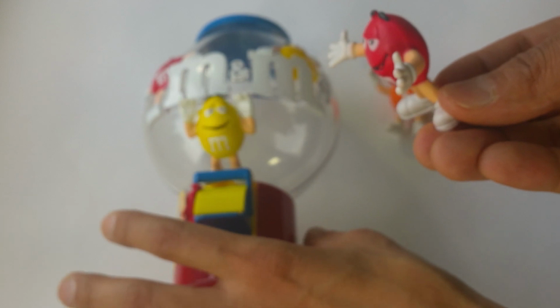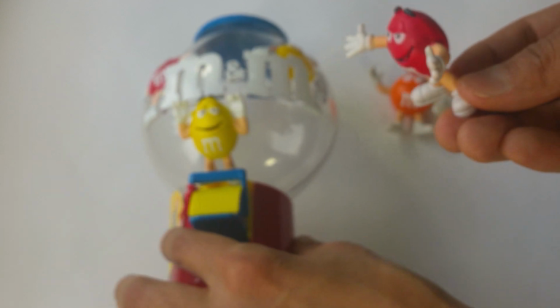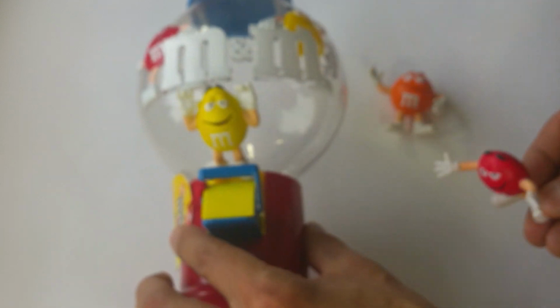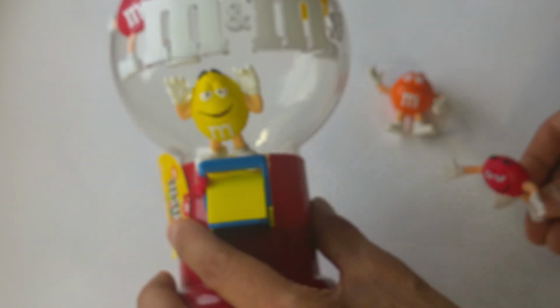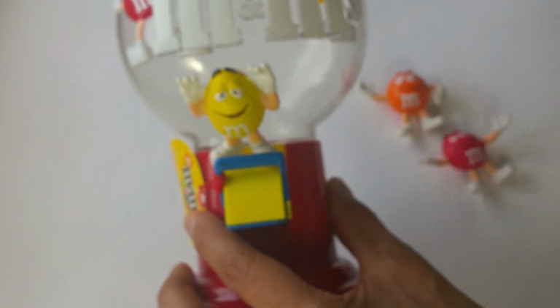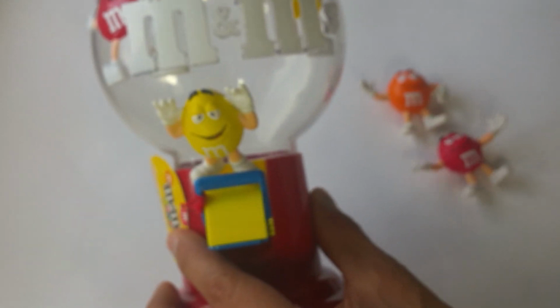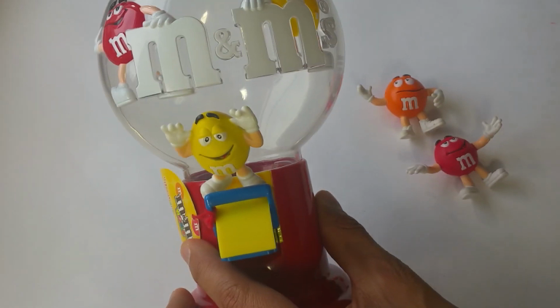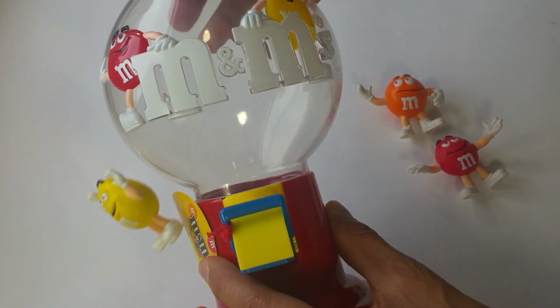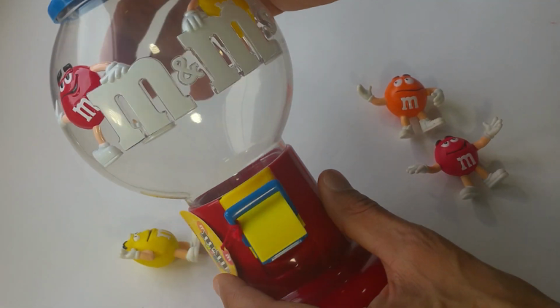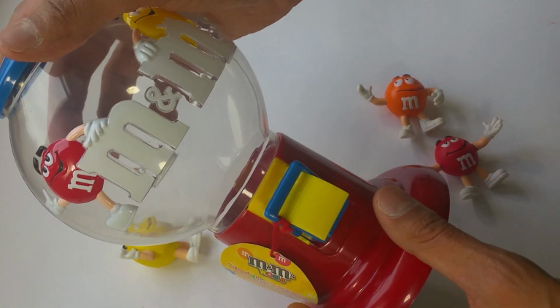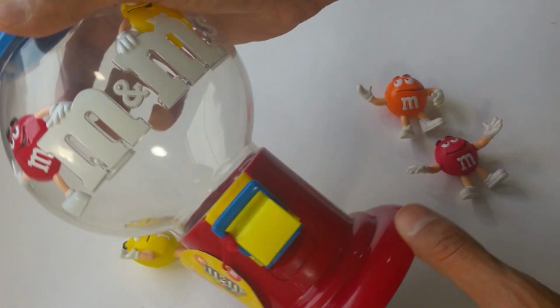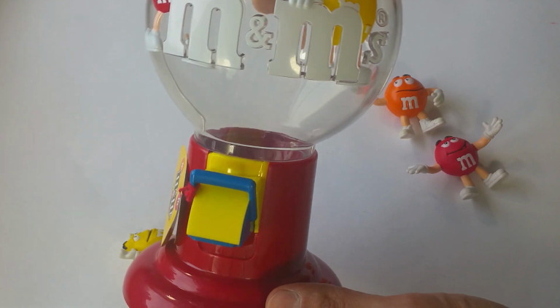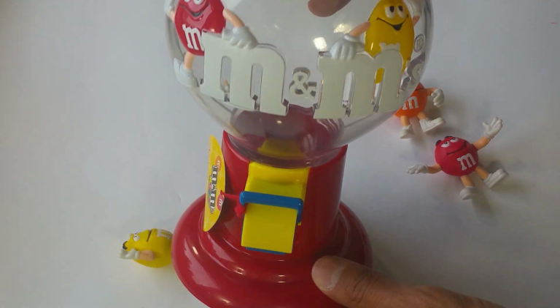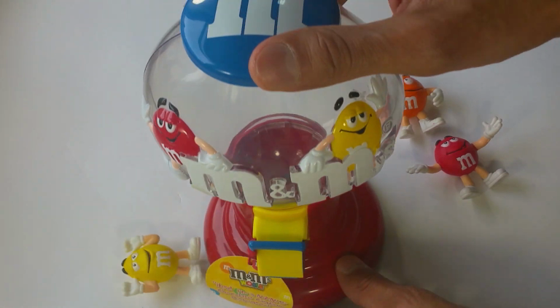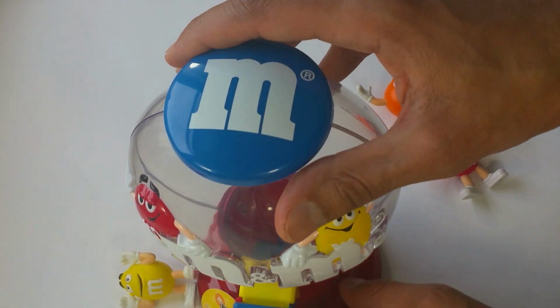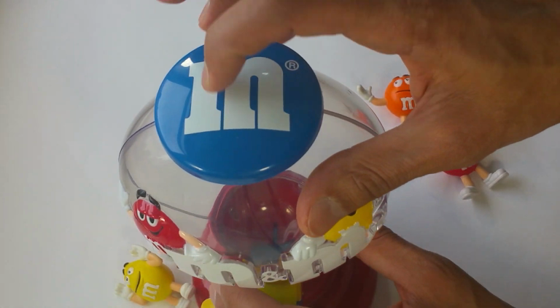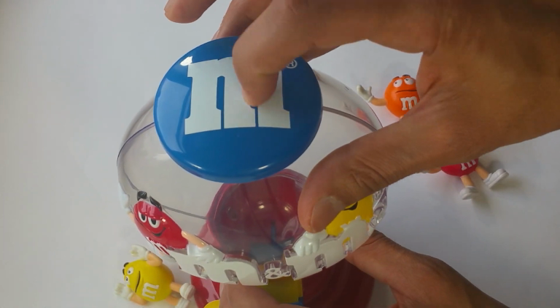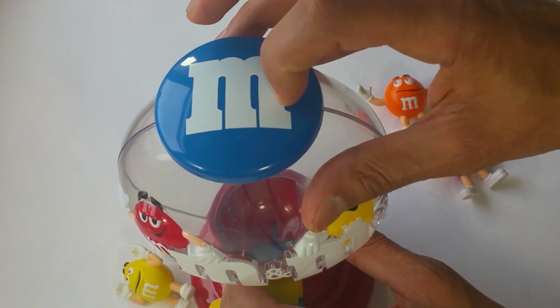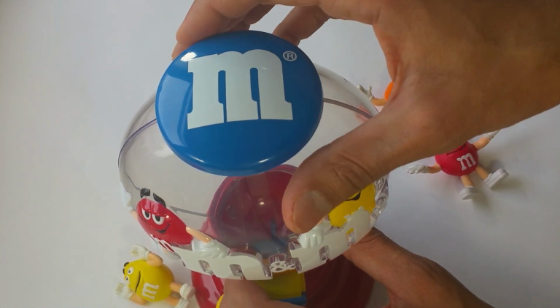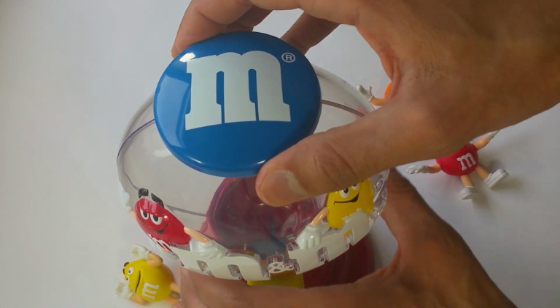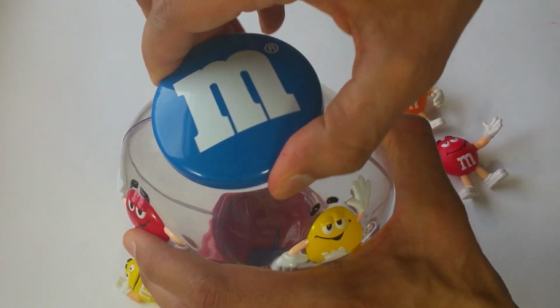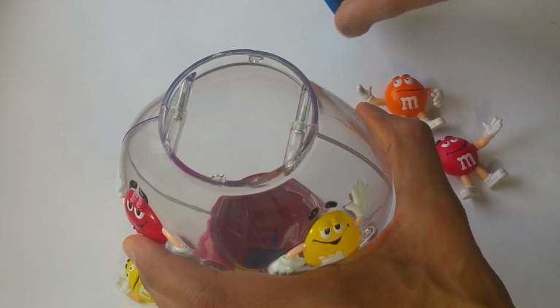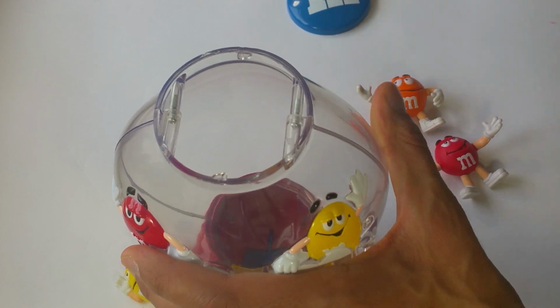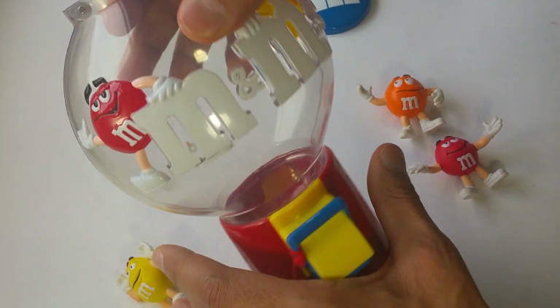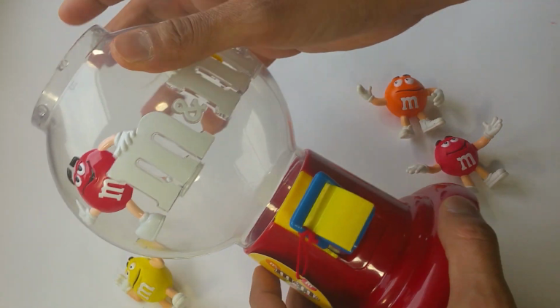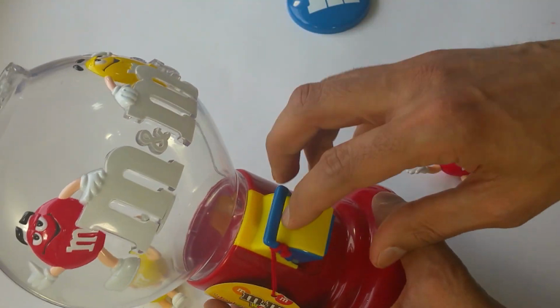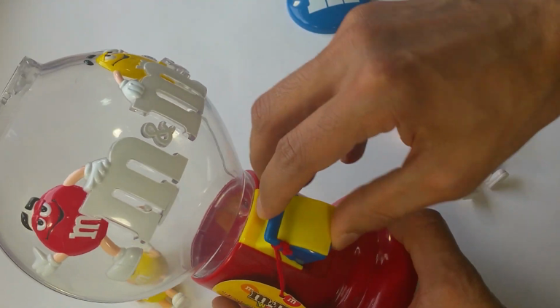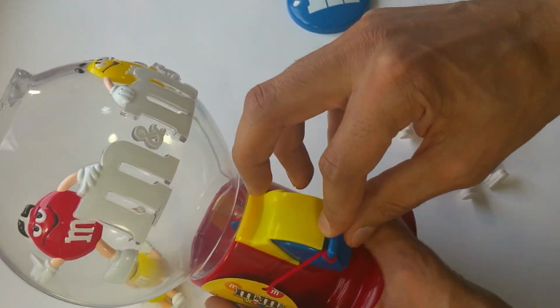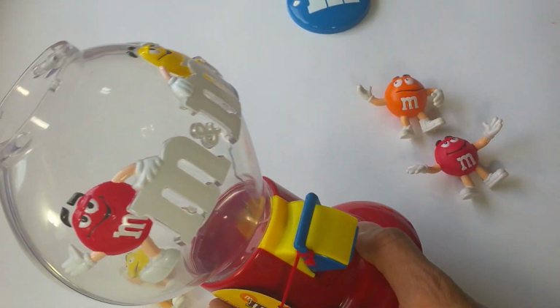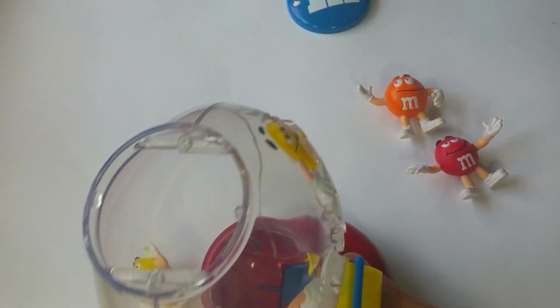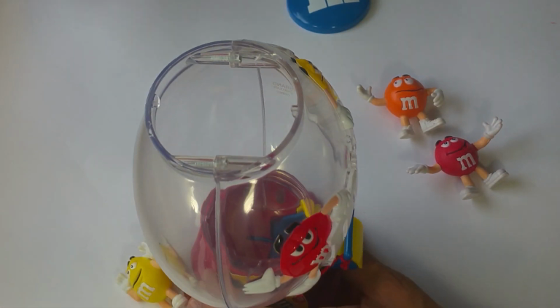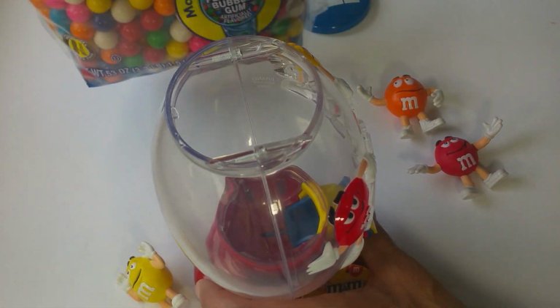Here you go. Oh, right. Oh, nice. It's got the big M over here. It opens here and you fill it up. Okay, let's fill it up with some candy.